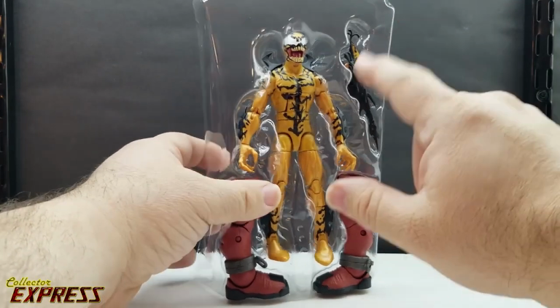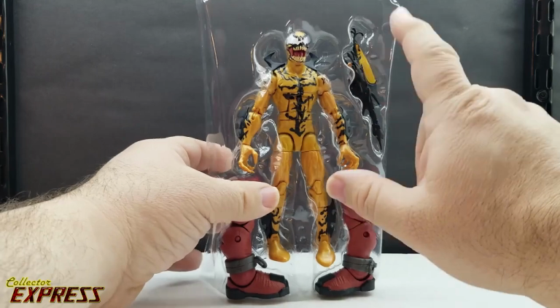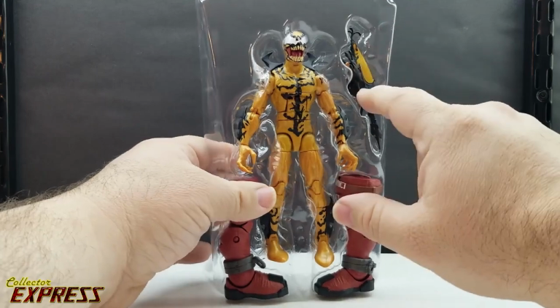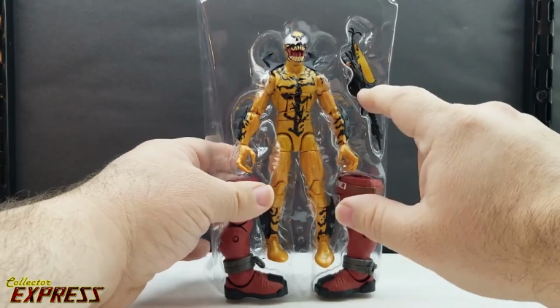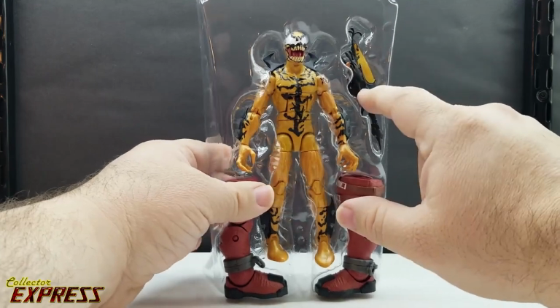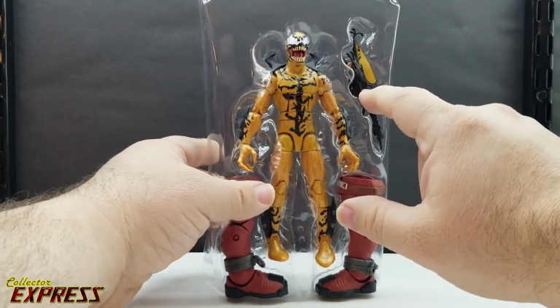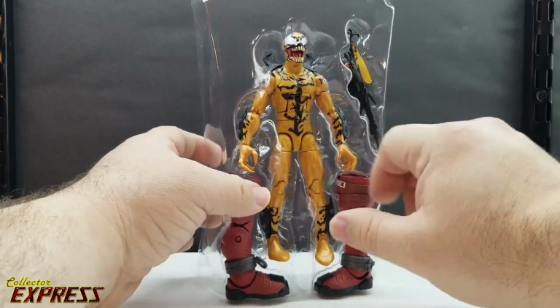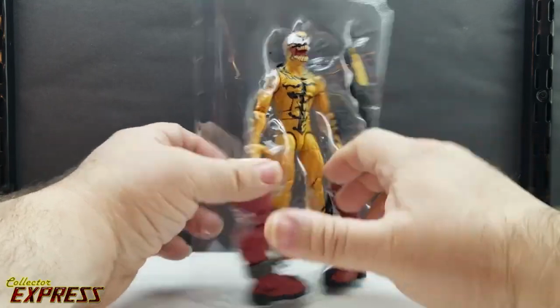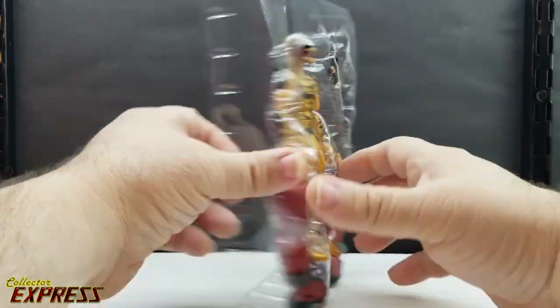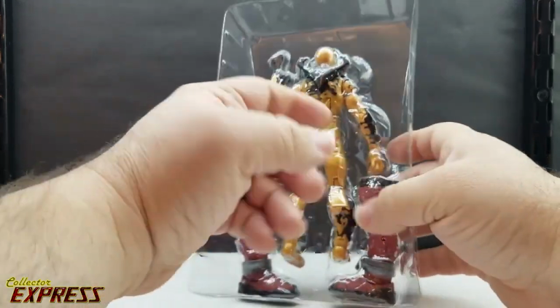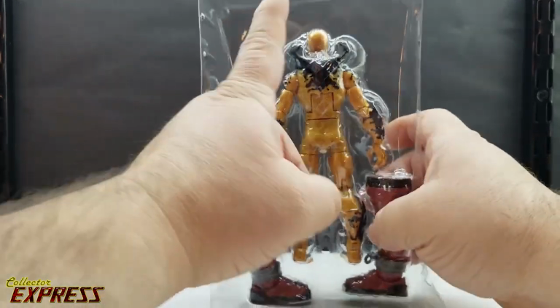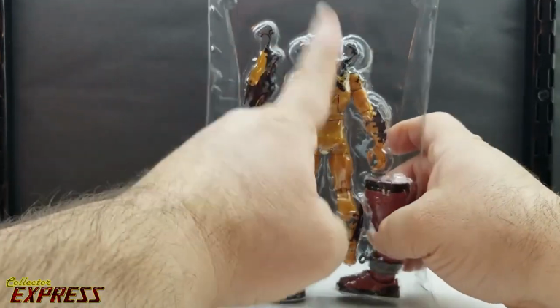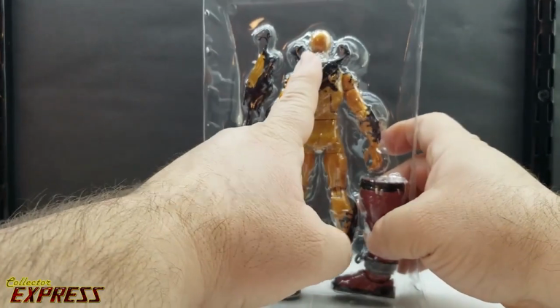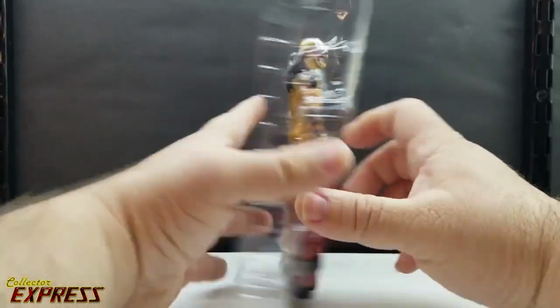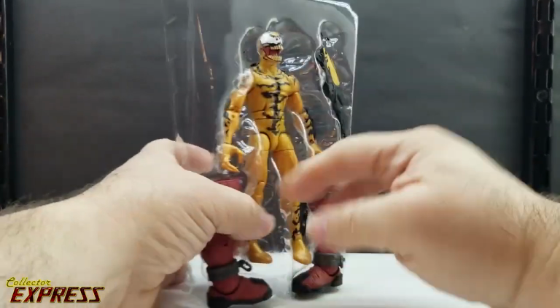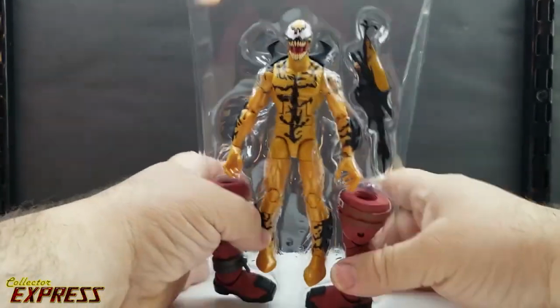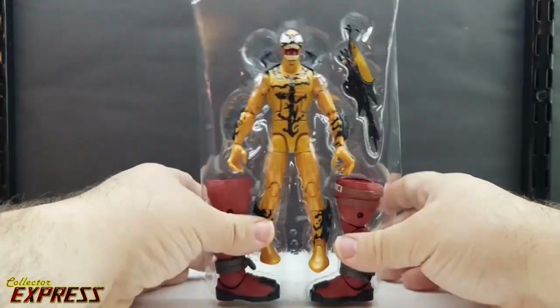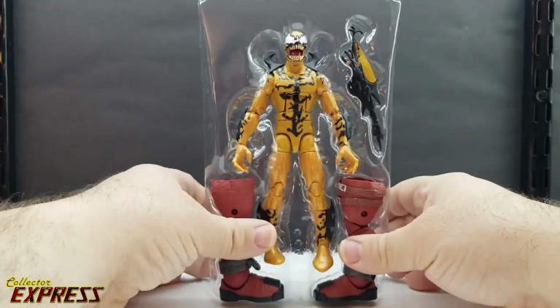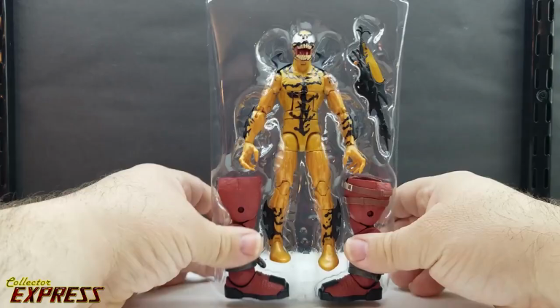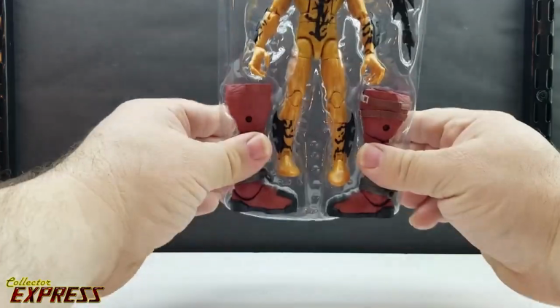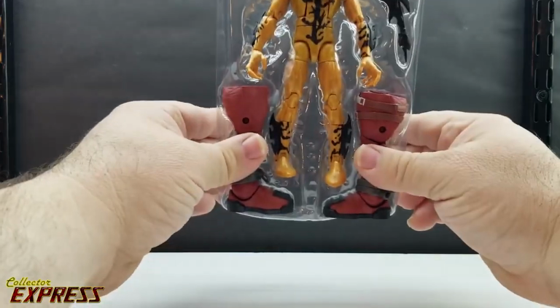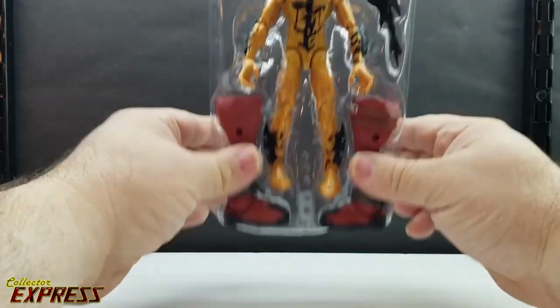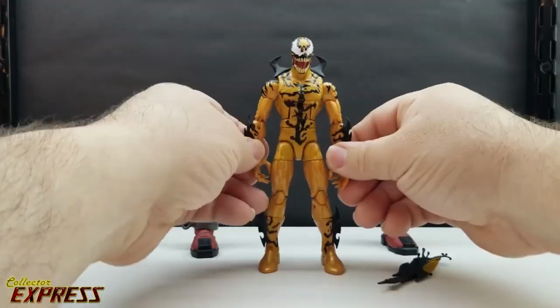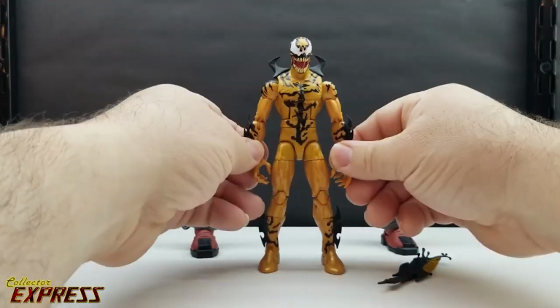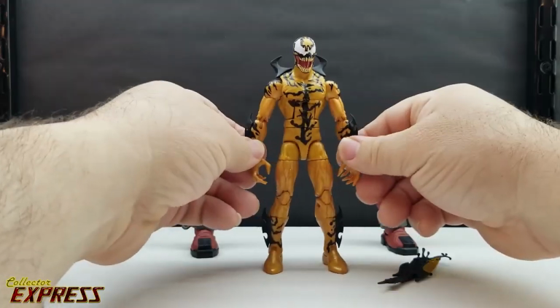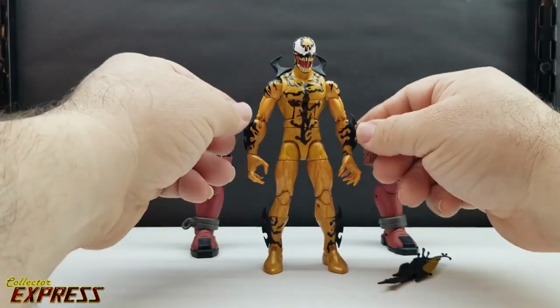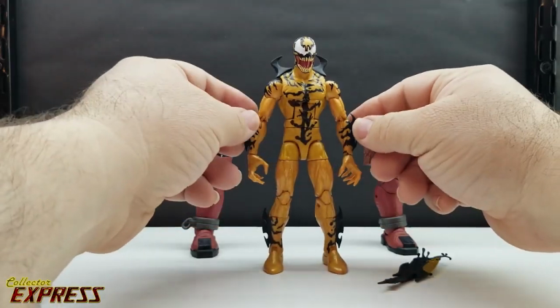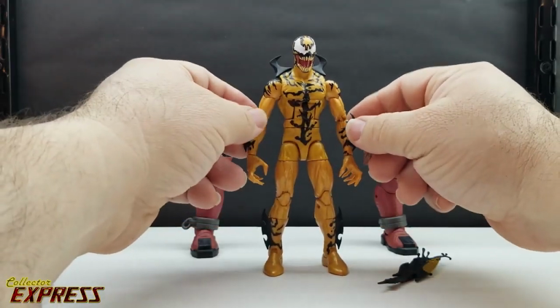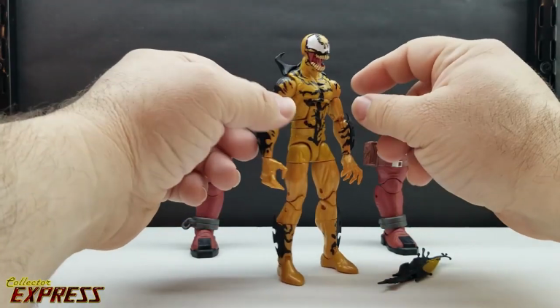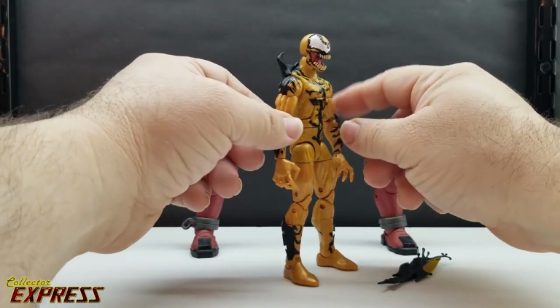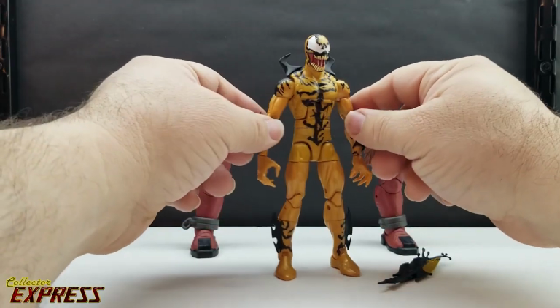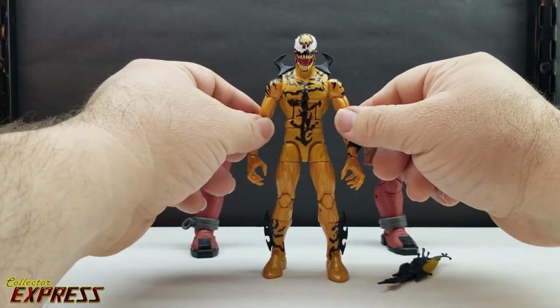Here we have Phage. The plastic tray comes with Venom Pool's legs, an alternate weapon hand, and a back piece. Here we have Phage outside the packaging.